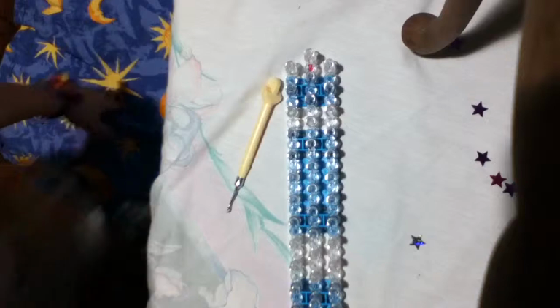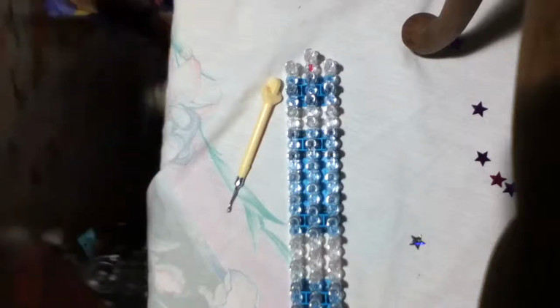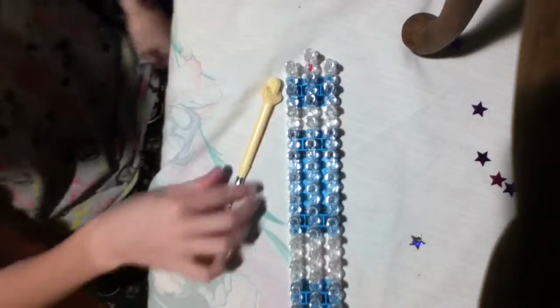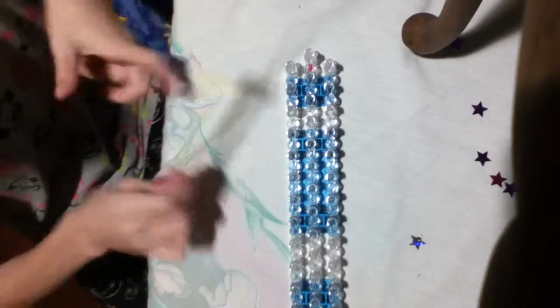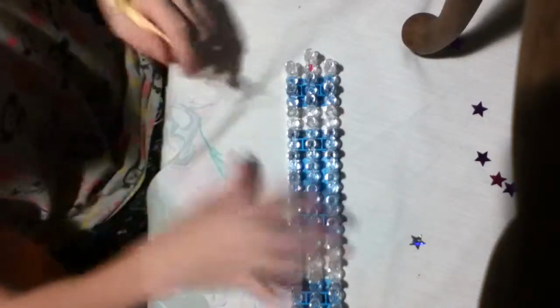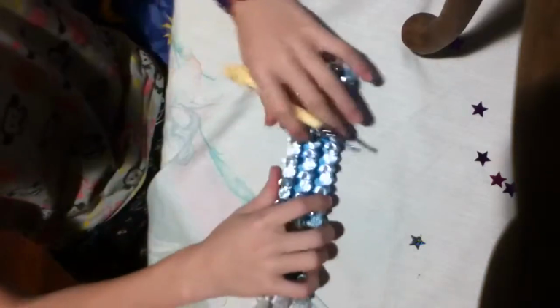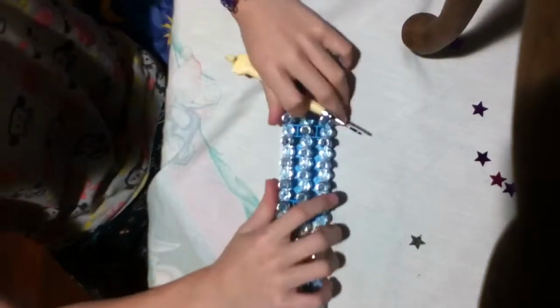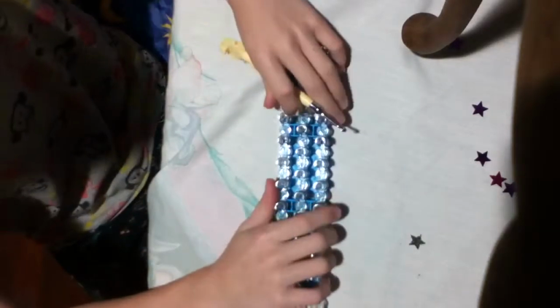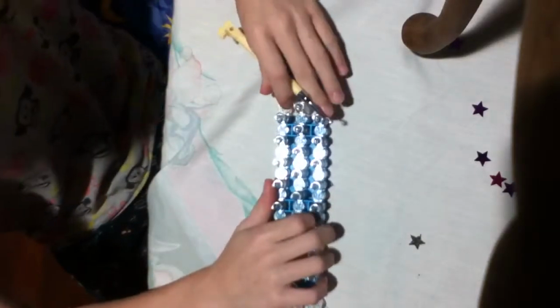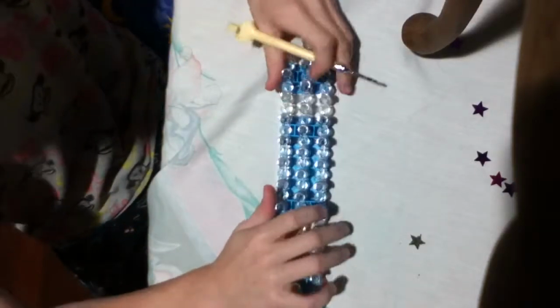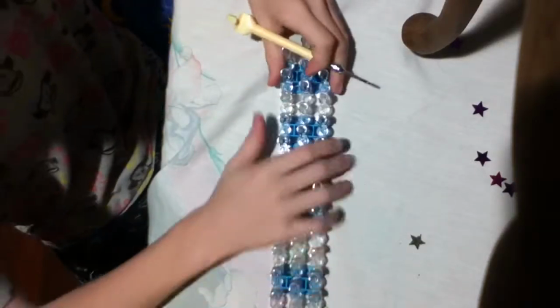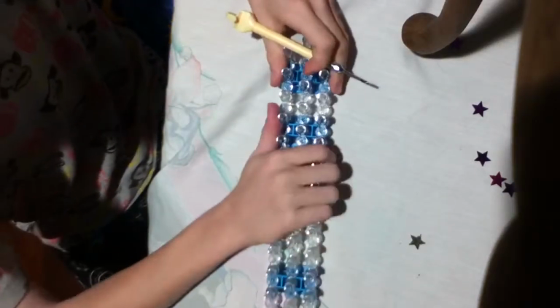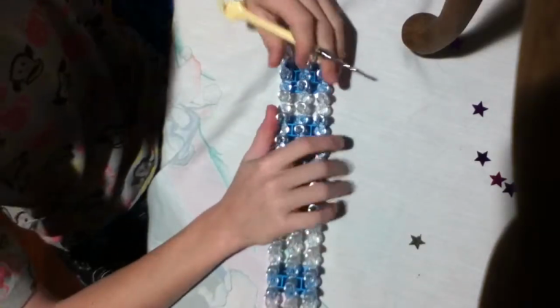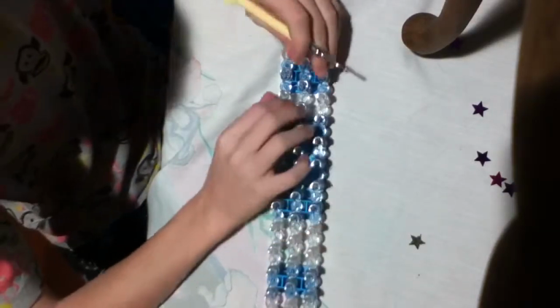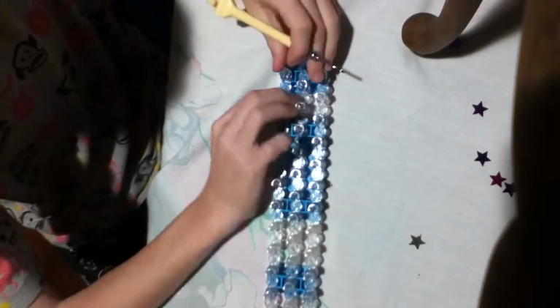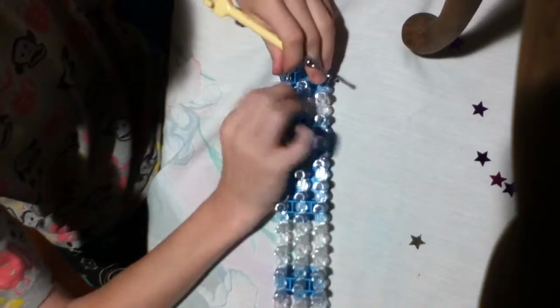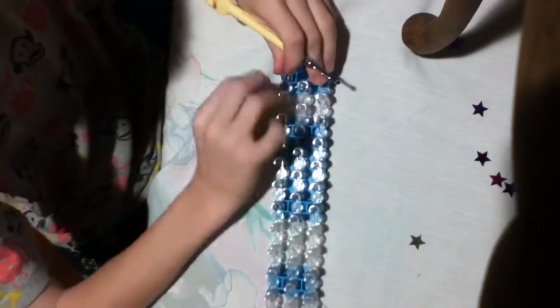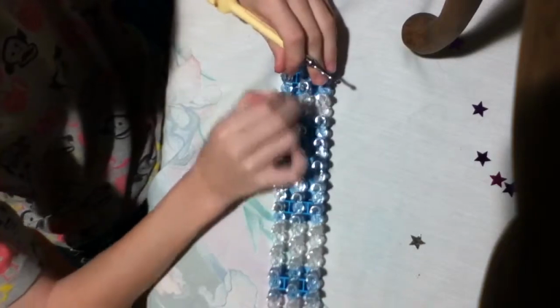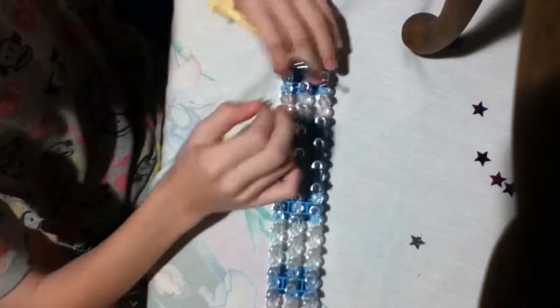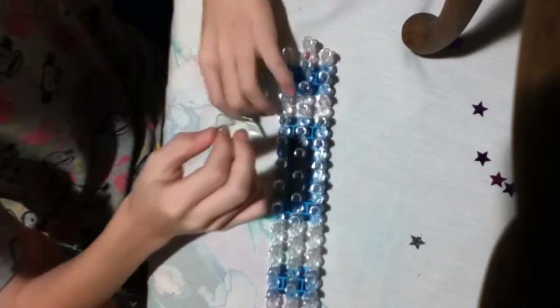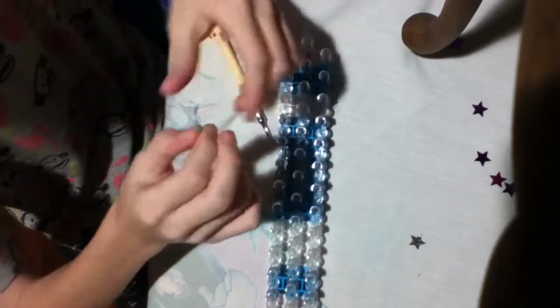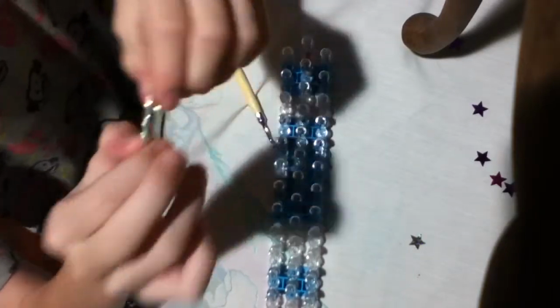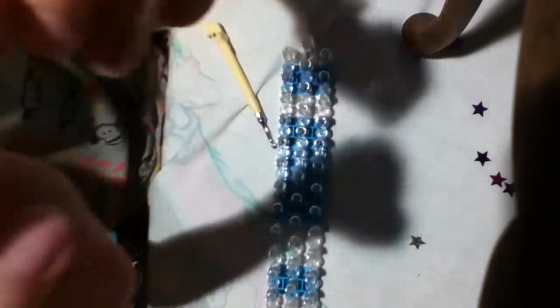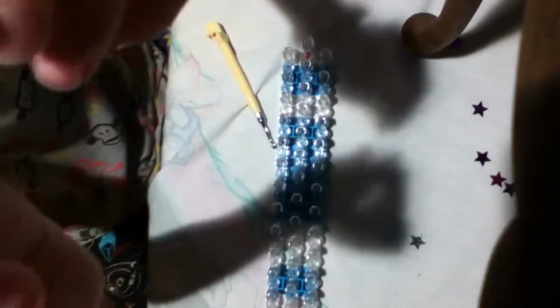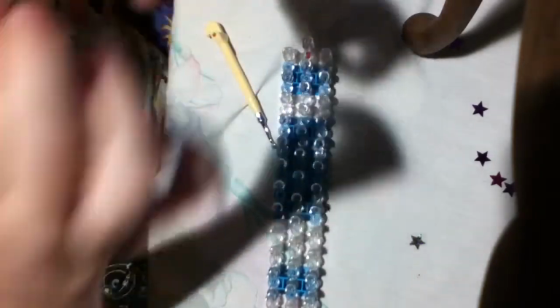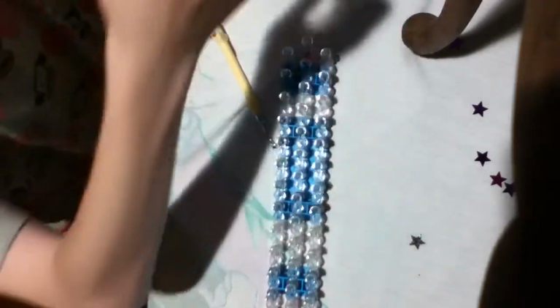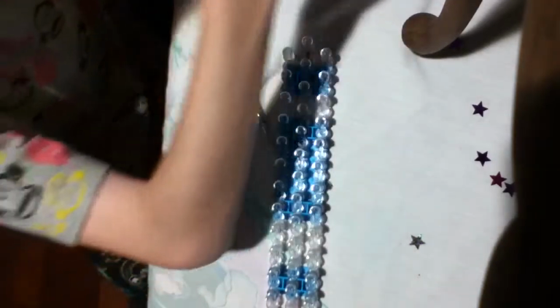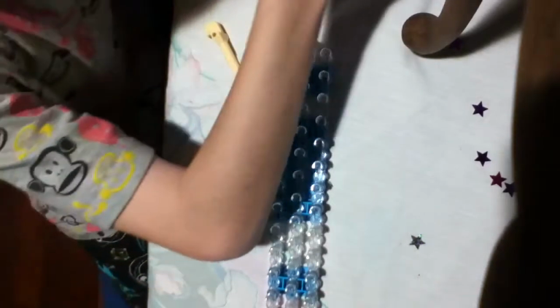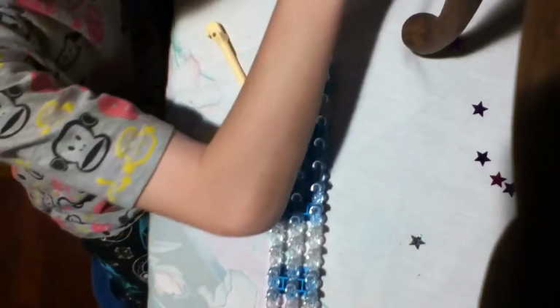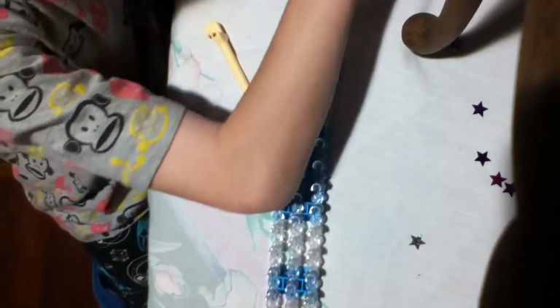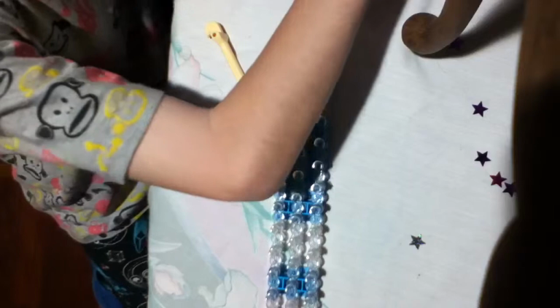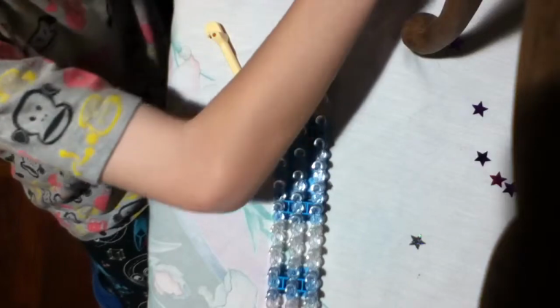Hey guys, today I'm going to be showing you how to make this. I'm making a little bracelet I discovered at school. I'm going to be using a bit of different bands.